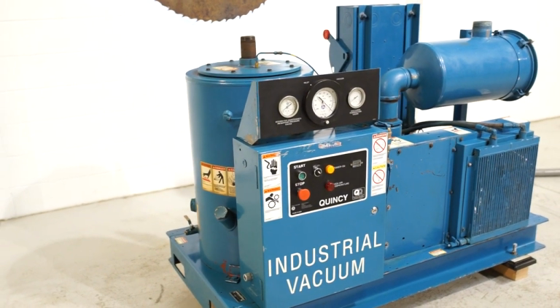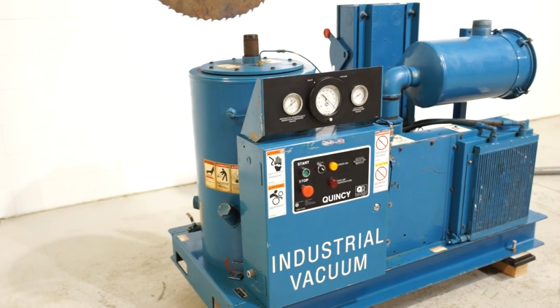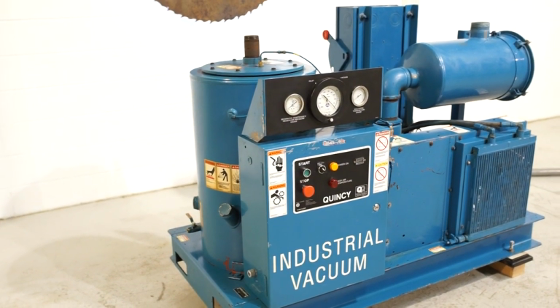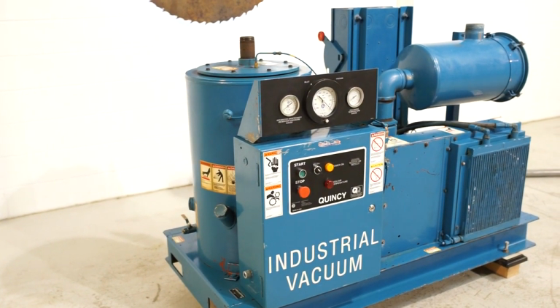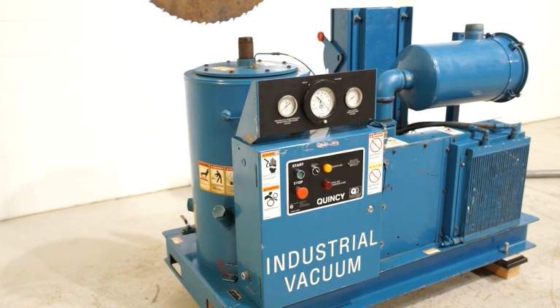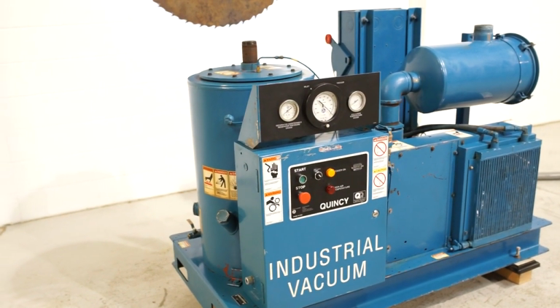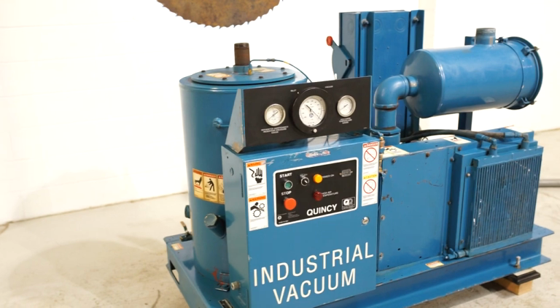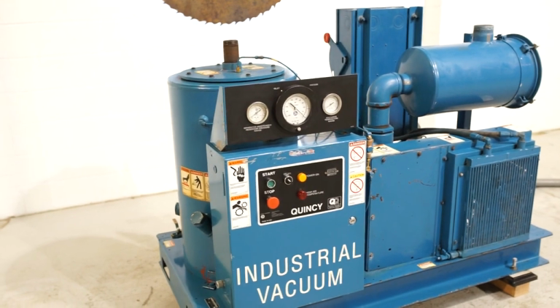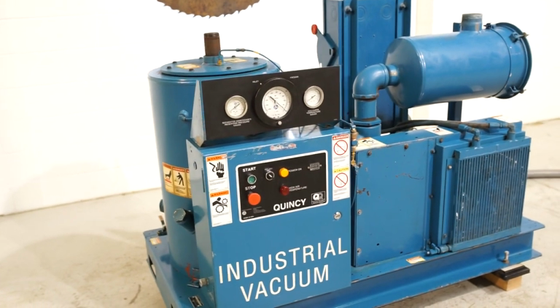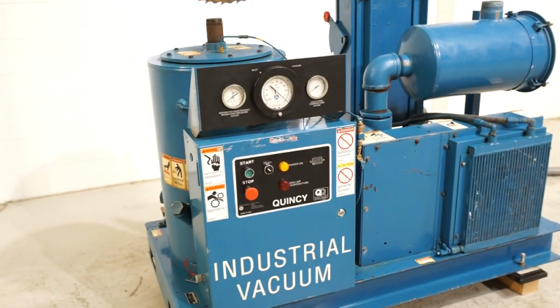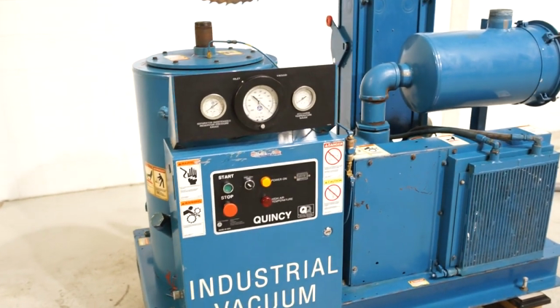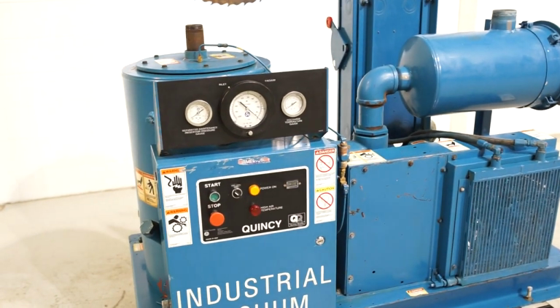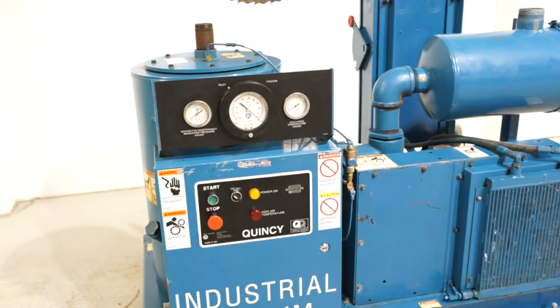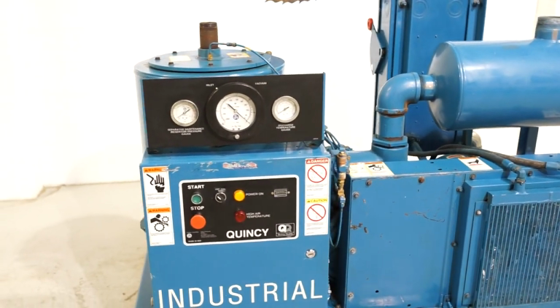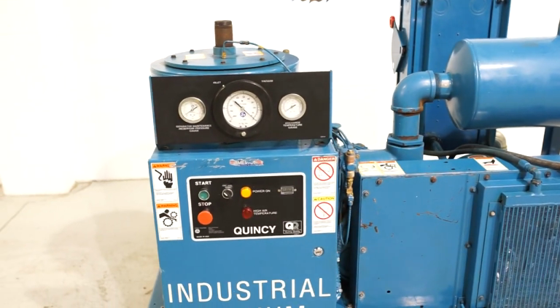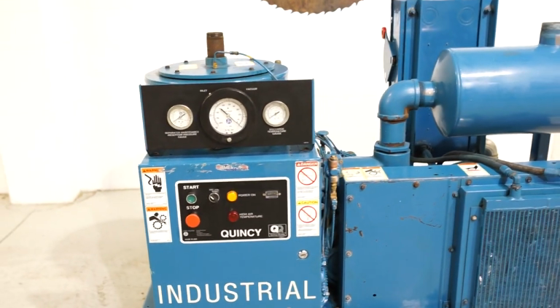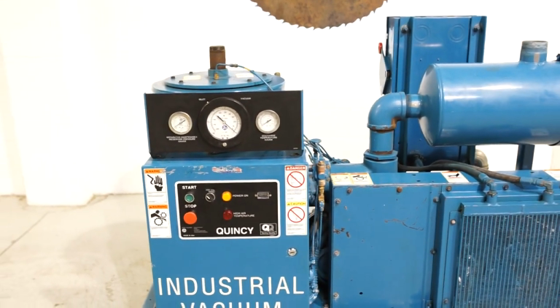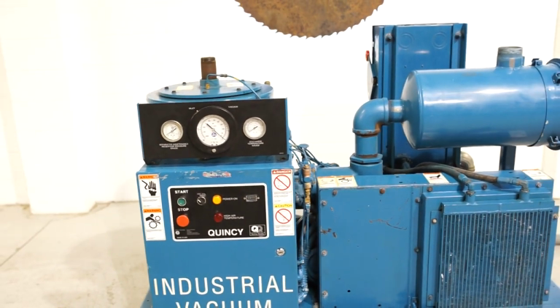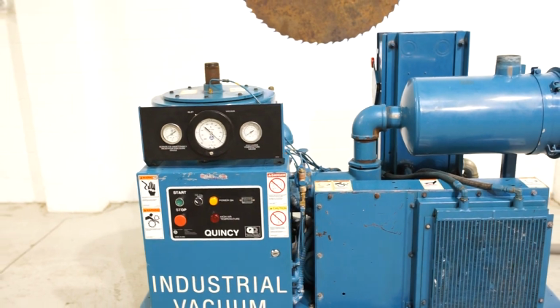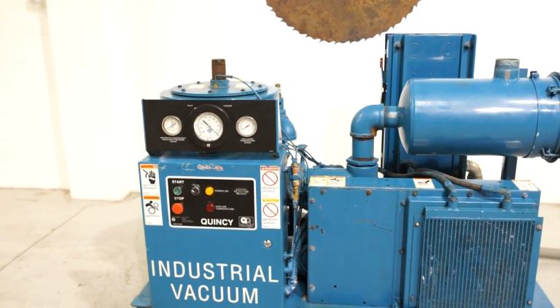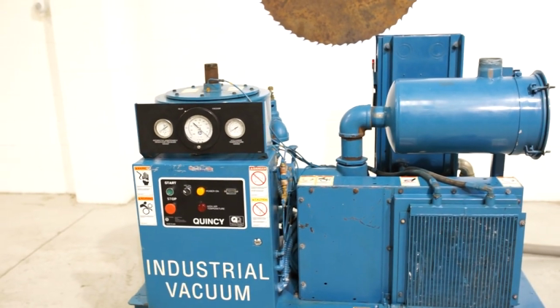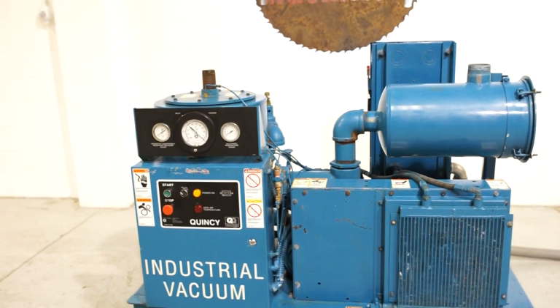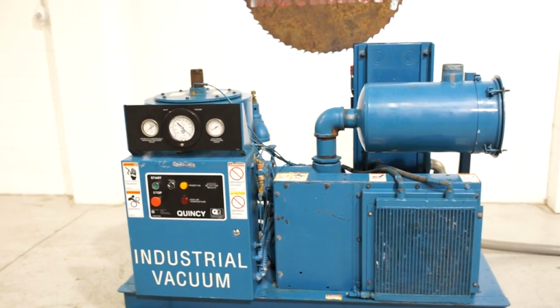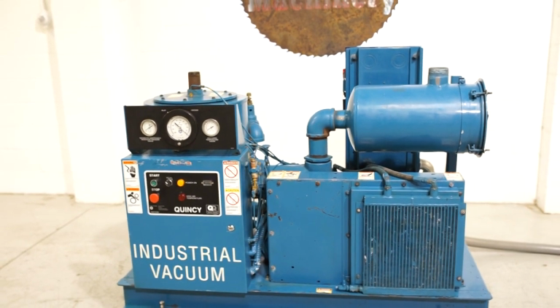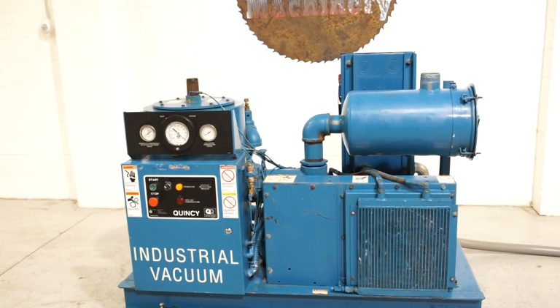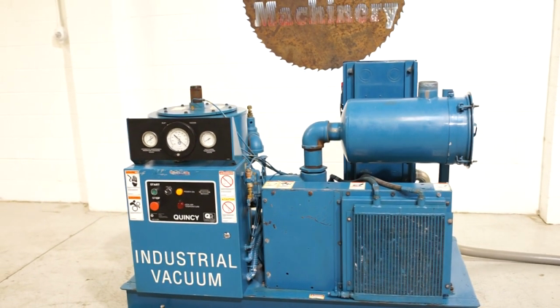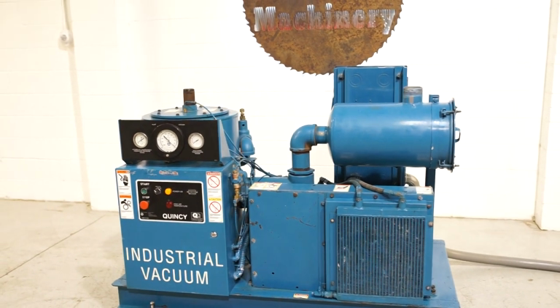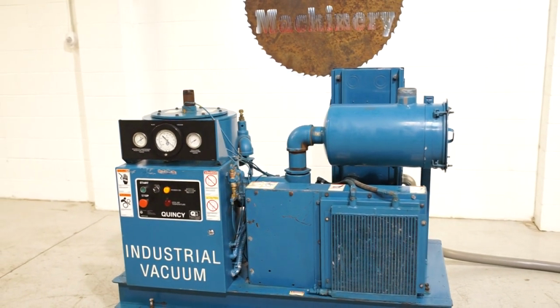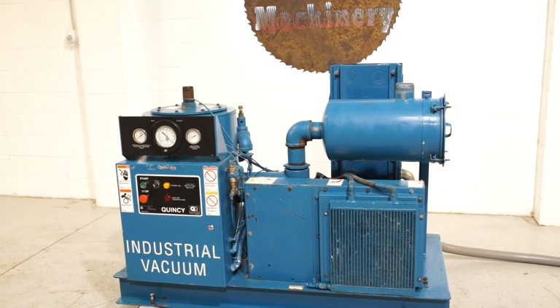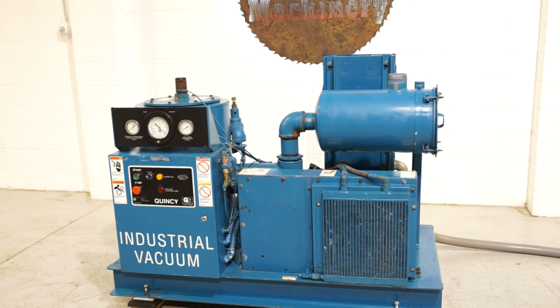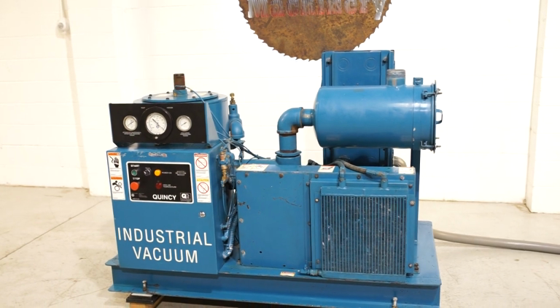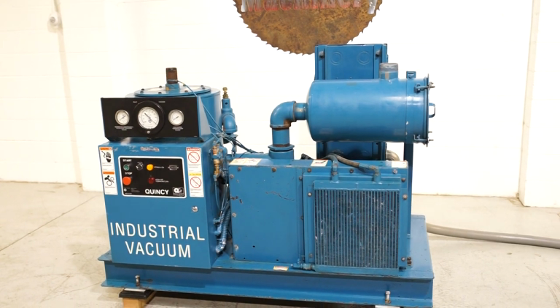This is a Quincy QSVB25 vacuum pump — a very popular size and hard to find. We really like the Quincys because service and parts are readily available throughout the United States.